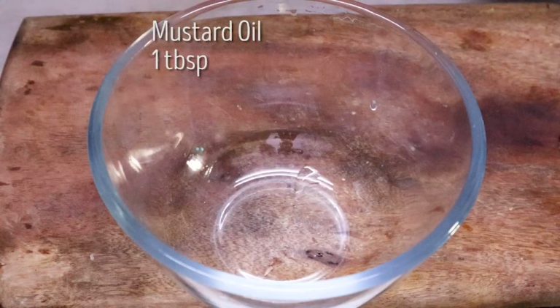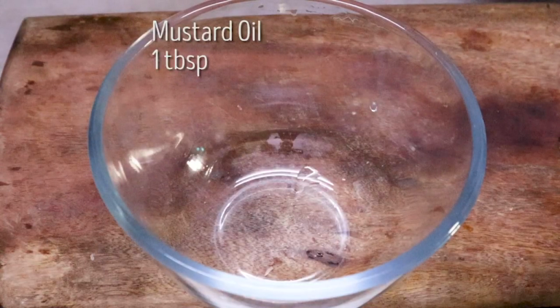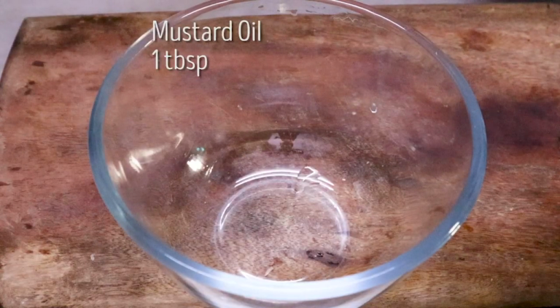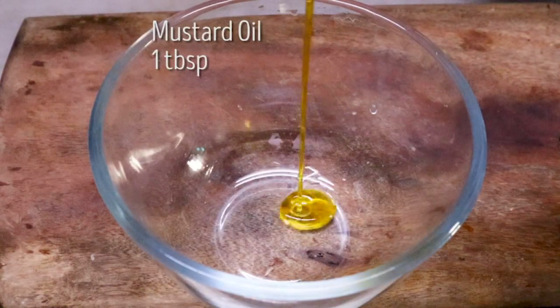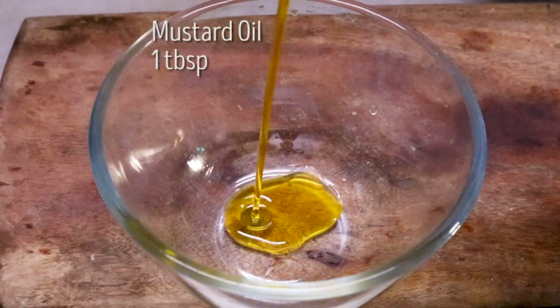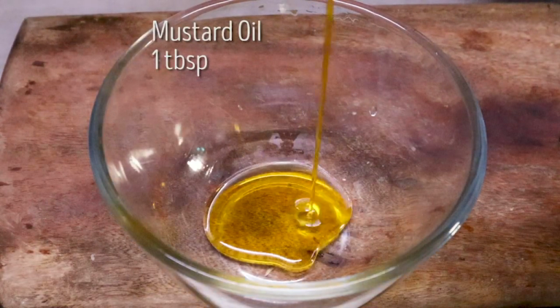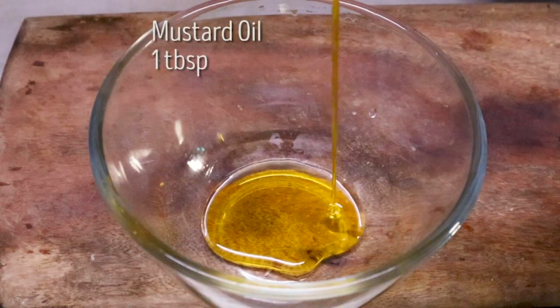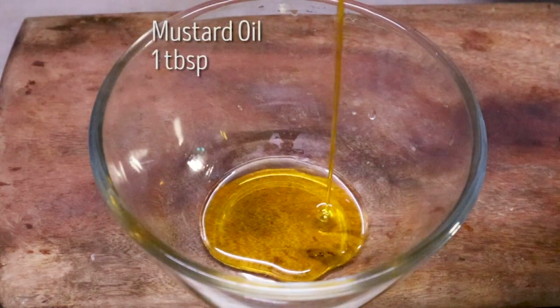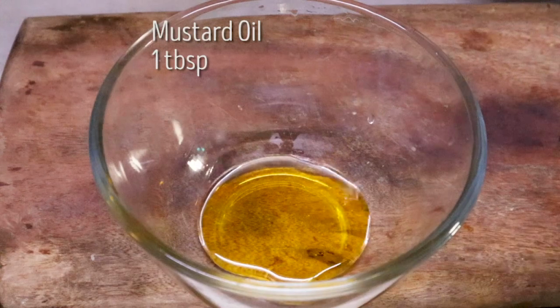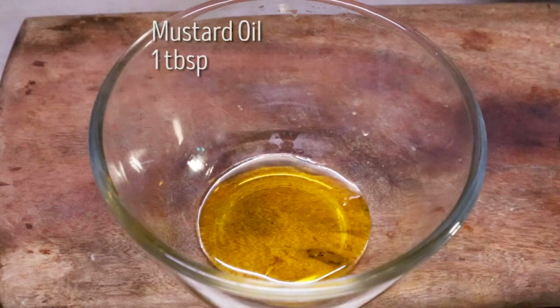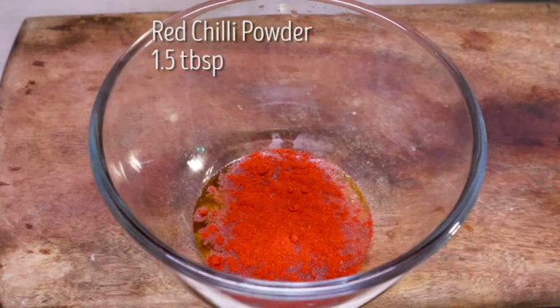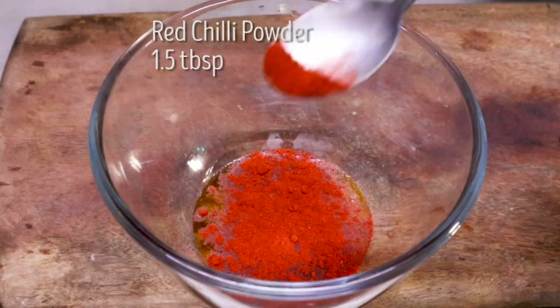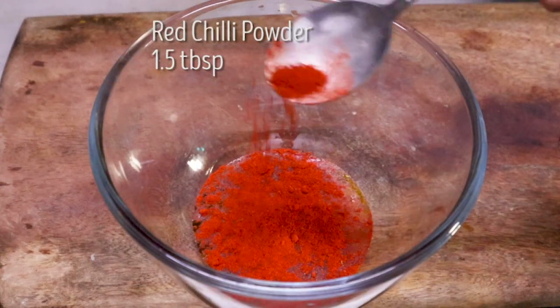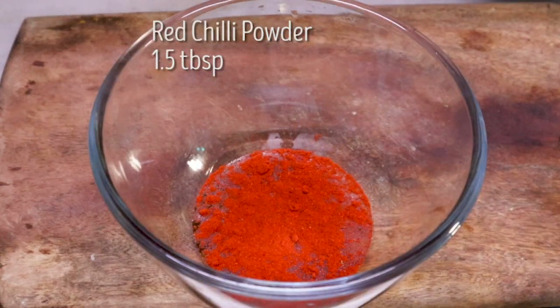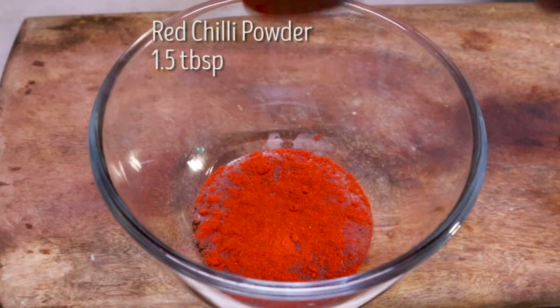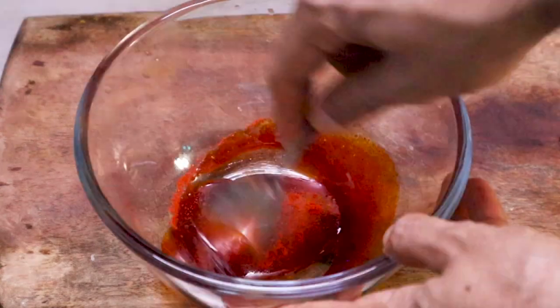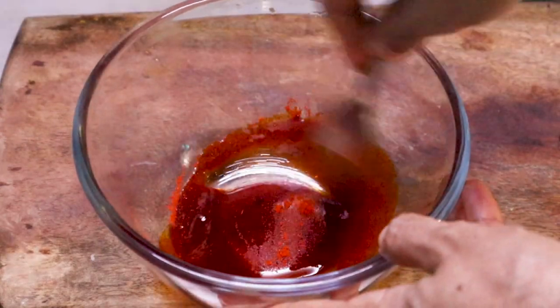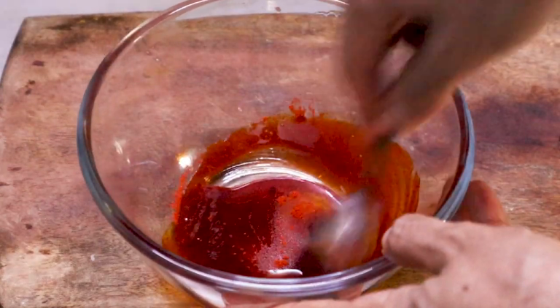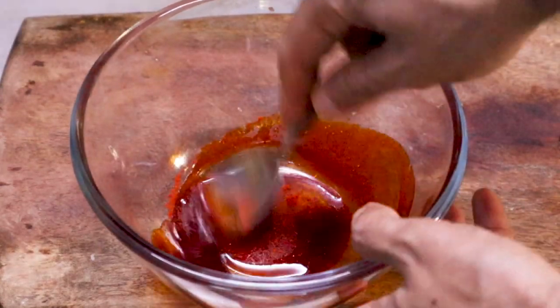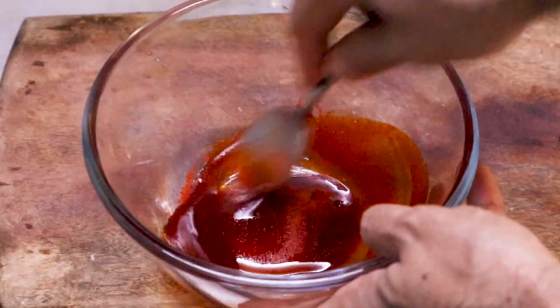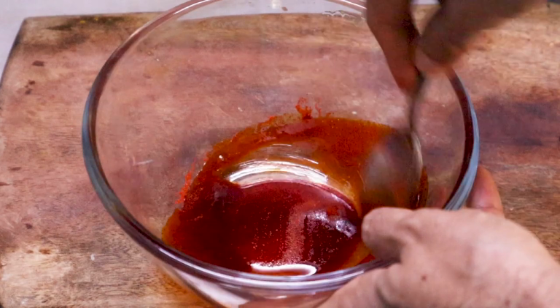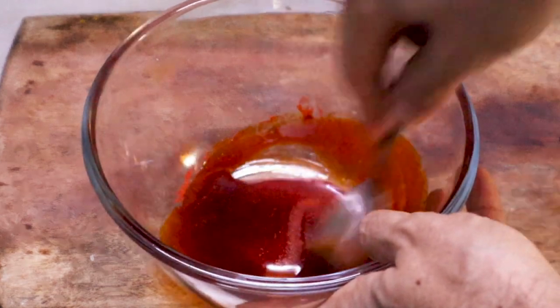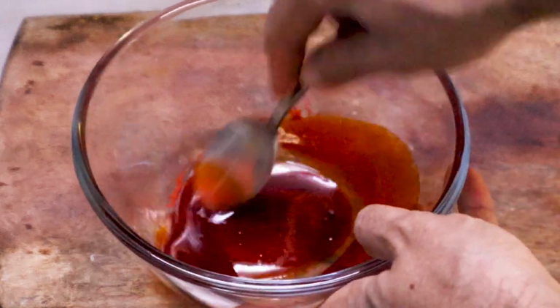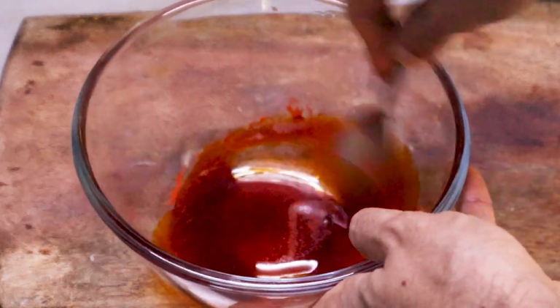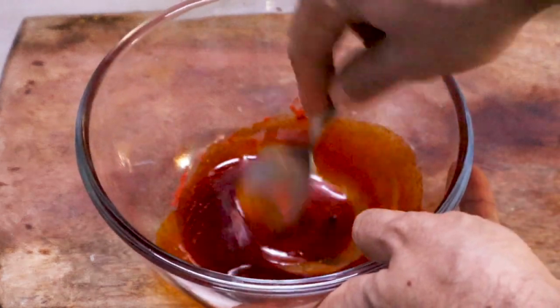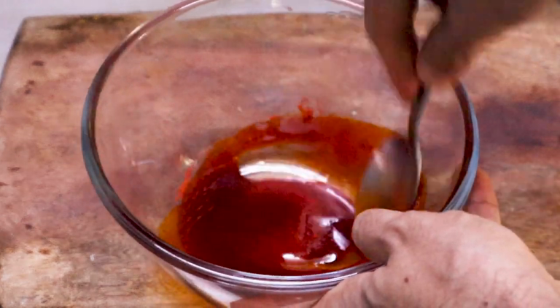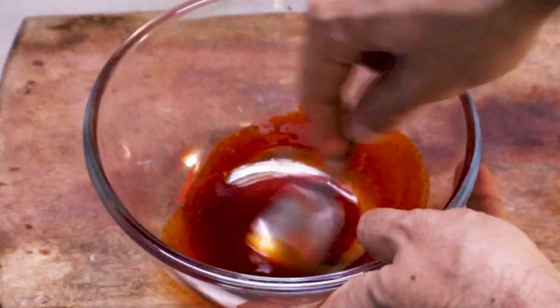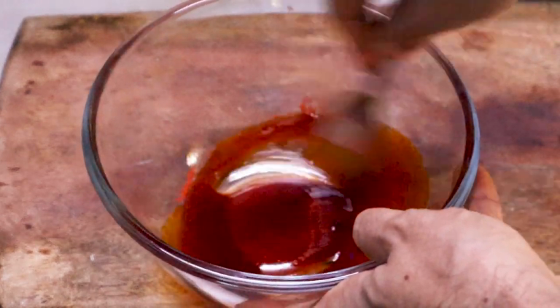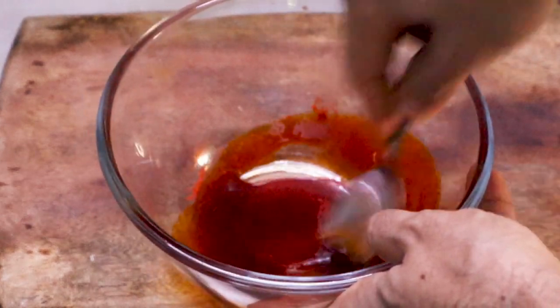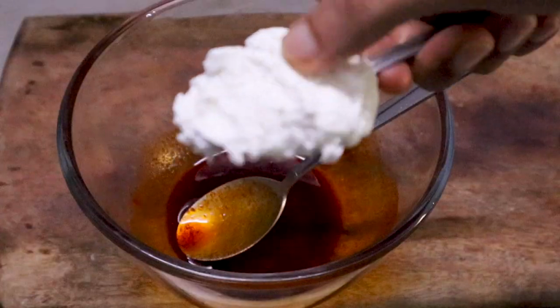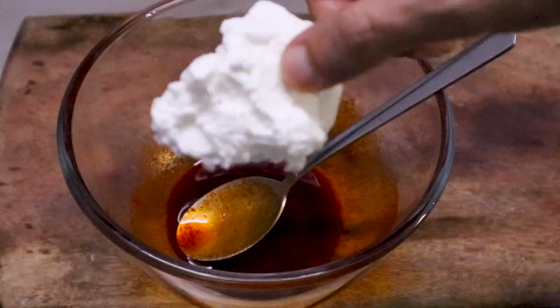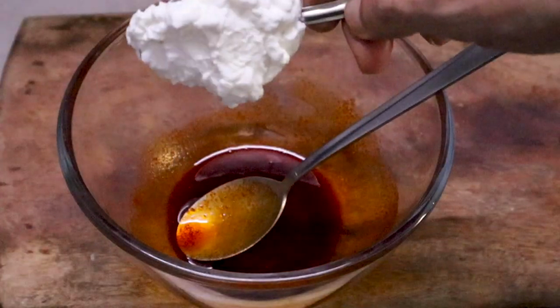After that, you will add 1 tablespoon of mustard oil and 1.5 teaspoons of degi mirch. Massage it into the oil so the bright orange color of the mirch blooms into the oil.